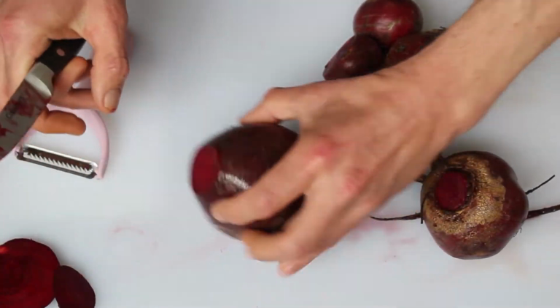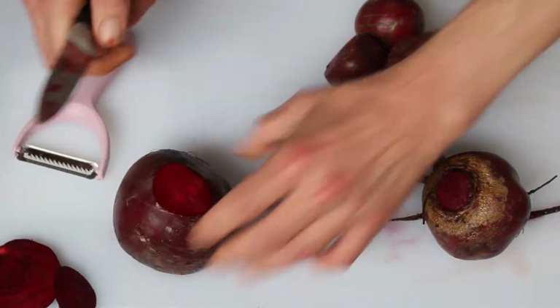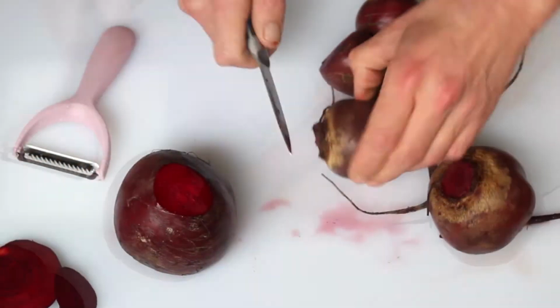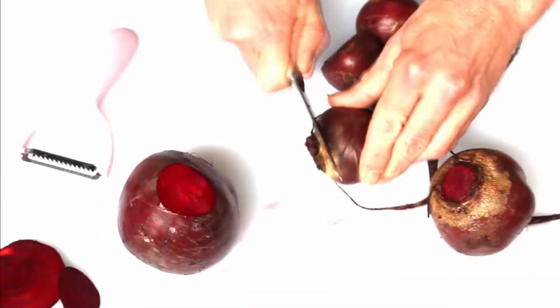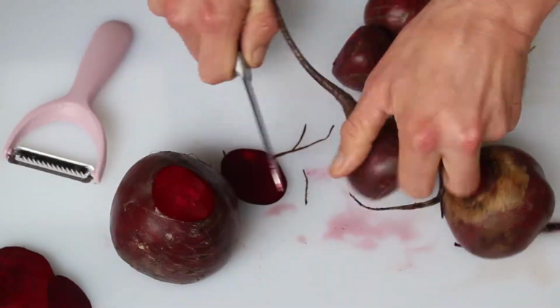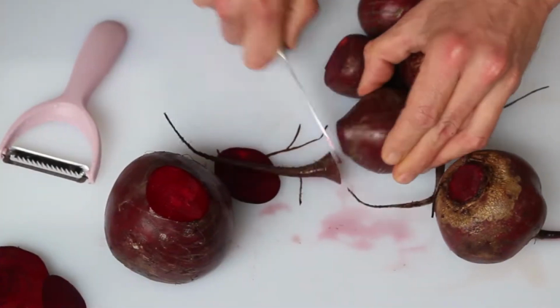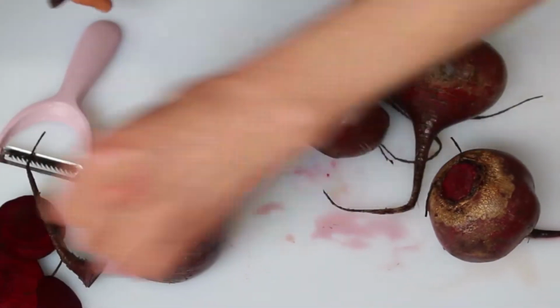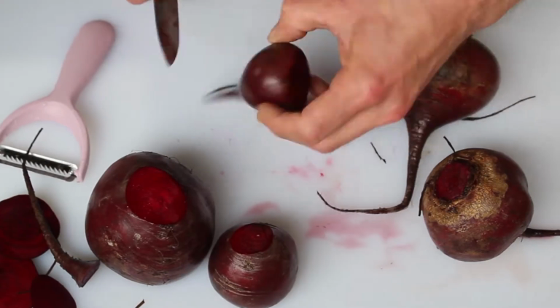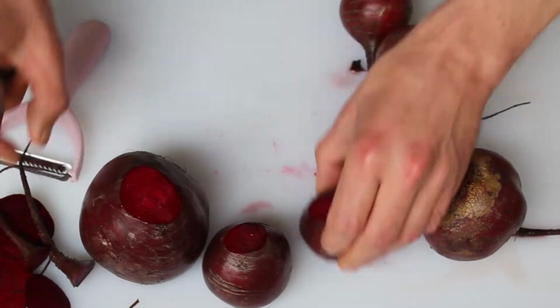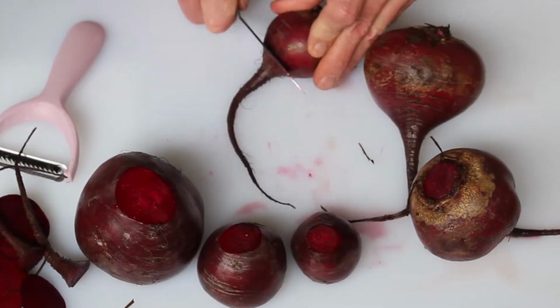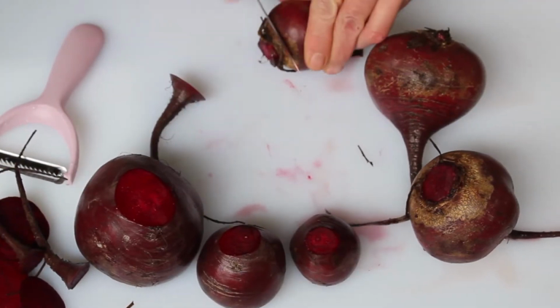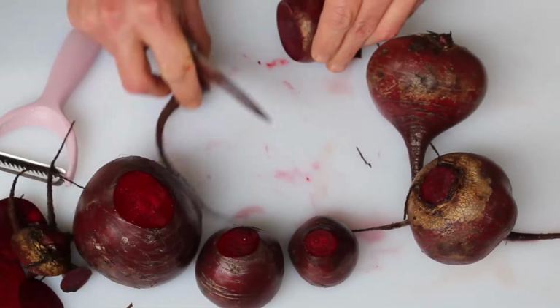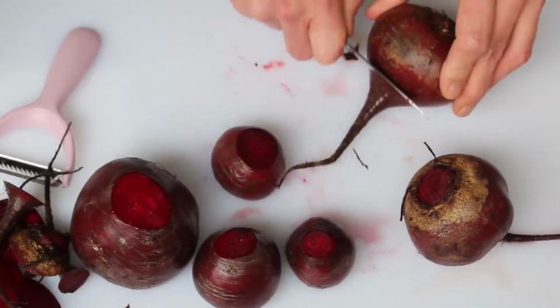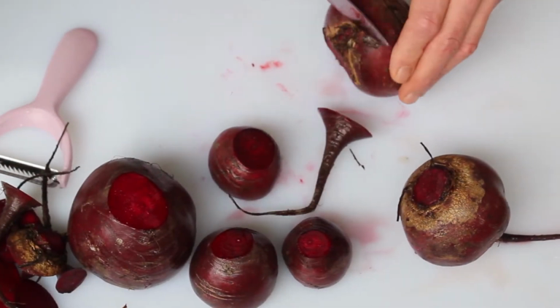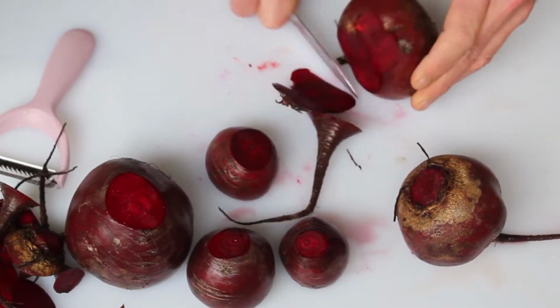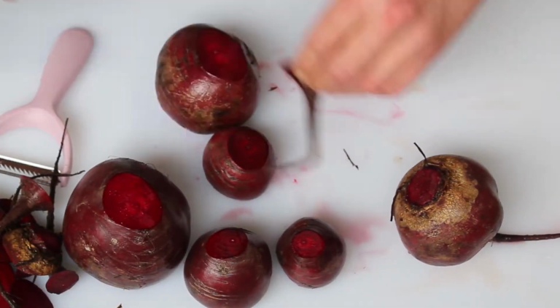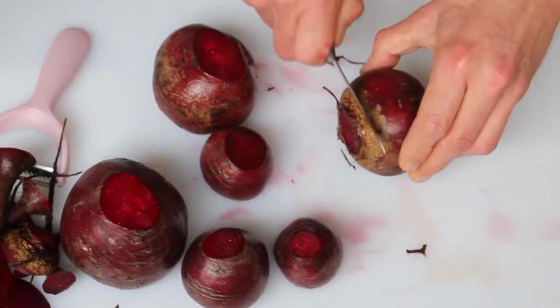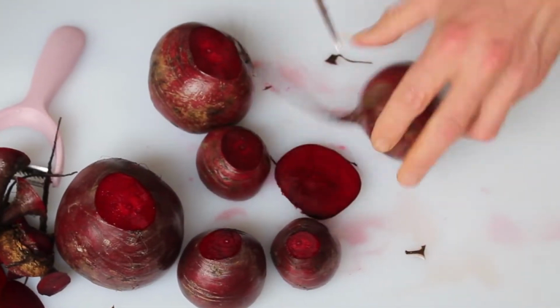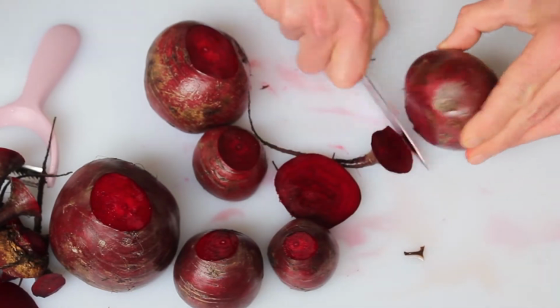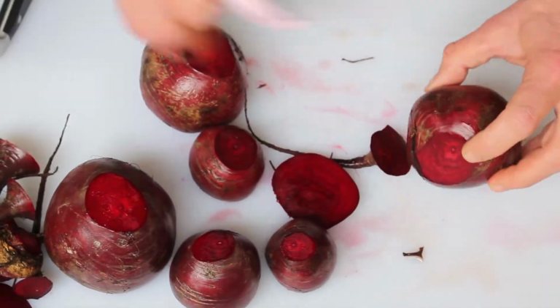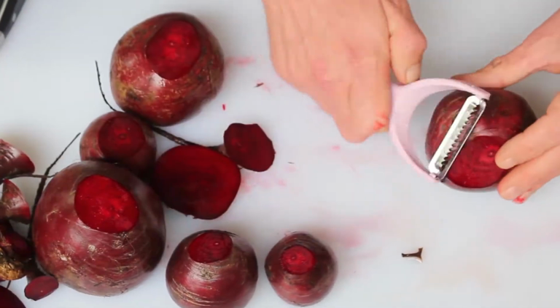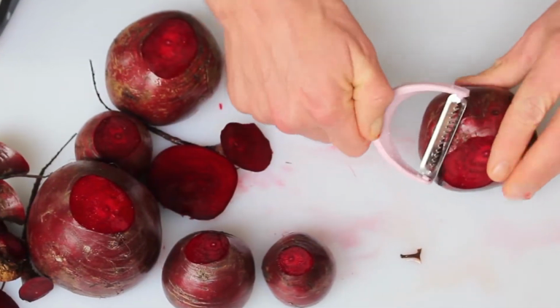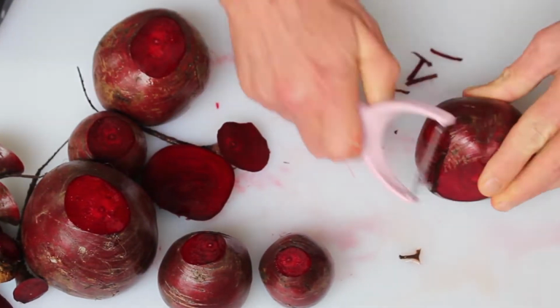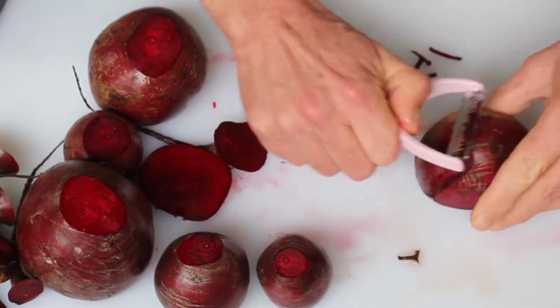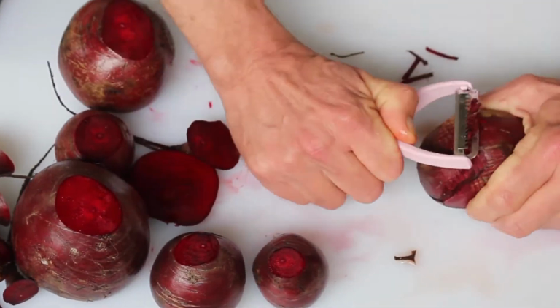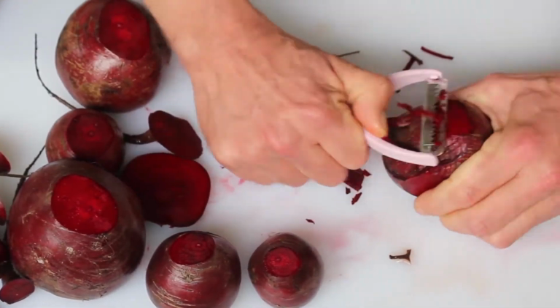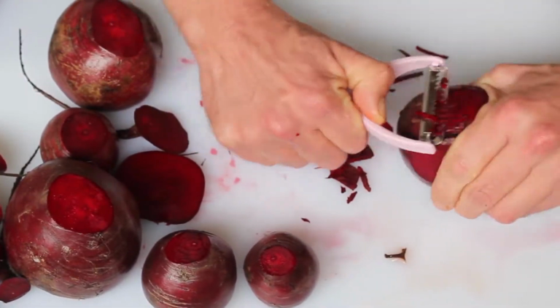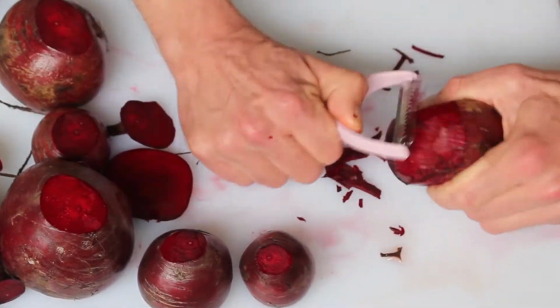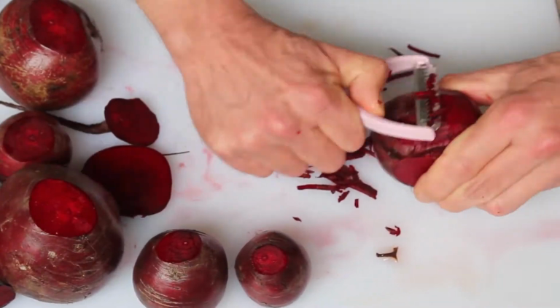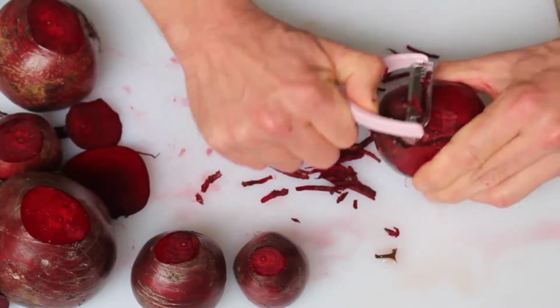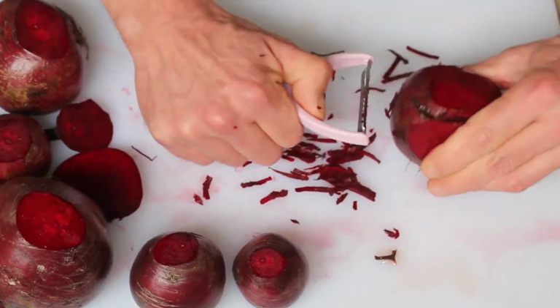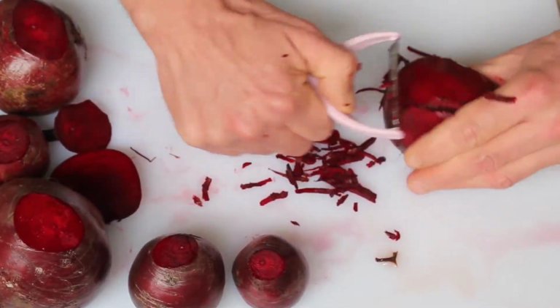First, get some beets ready. Cut off the ends. When I bought these they had the greens on top, but by the time I got around to filming the video they were a bit brown and wilted, and I felt they were unsuitable for the video, so I removed them off camera.